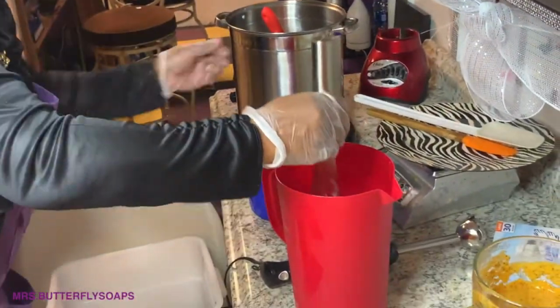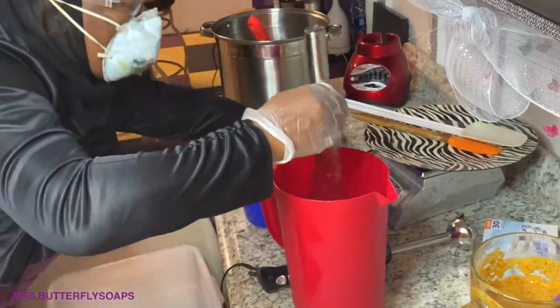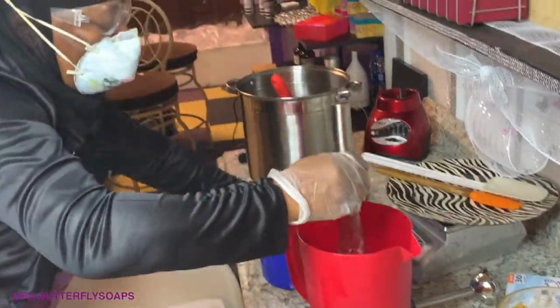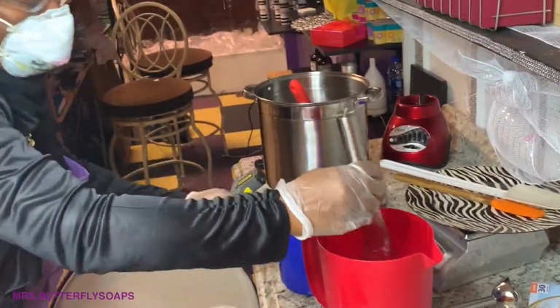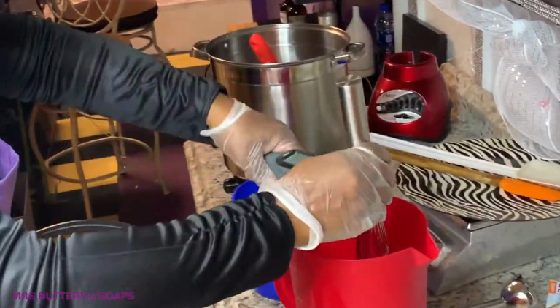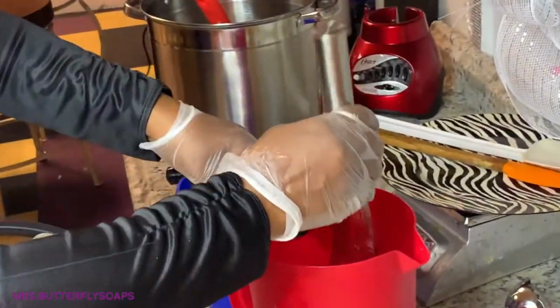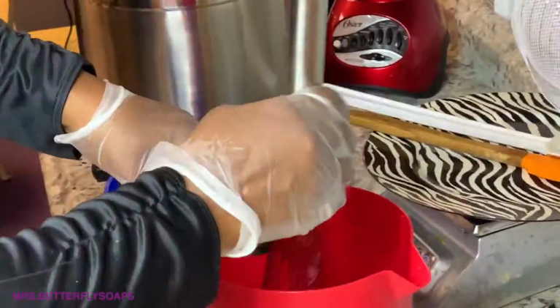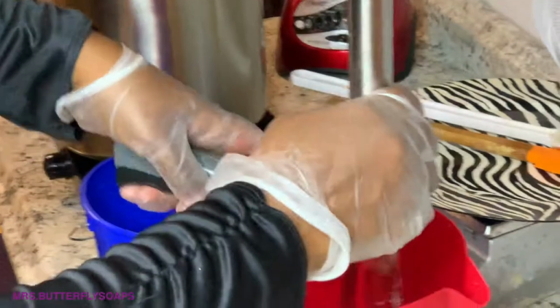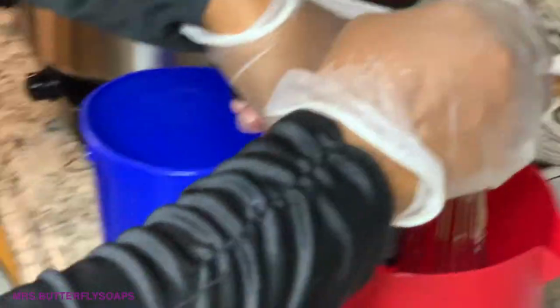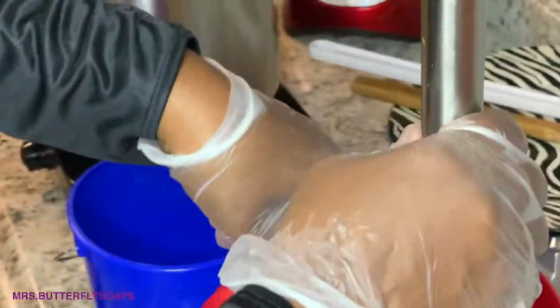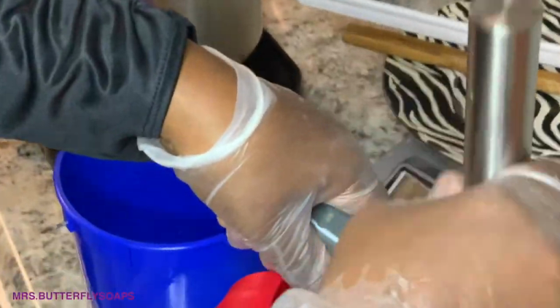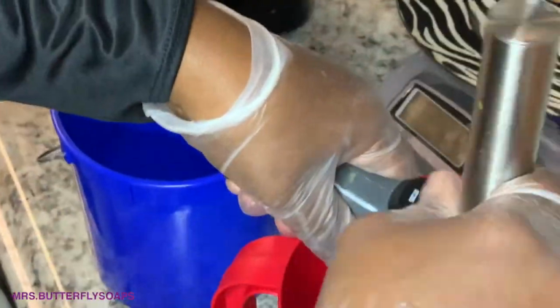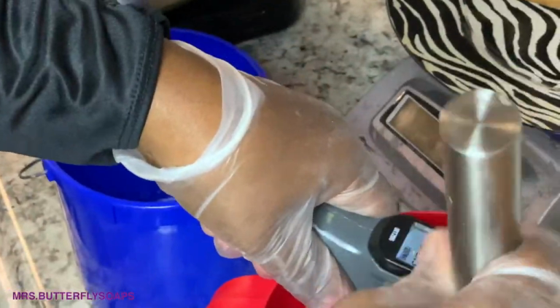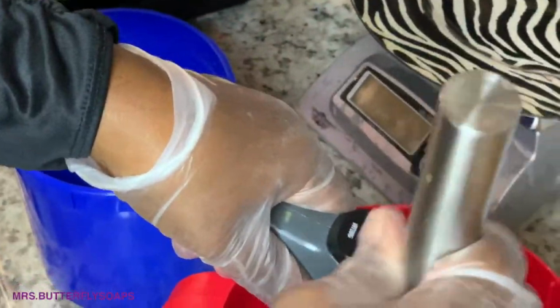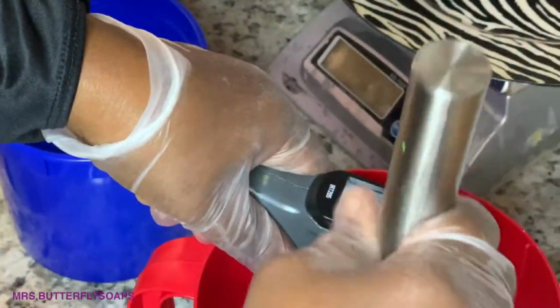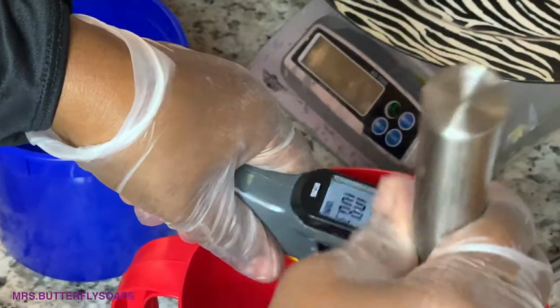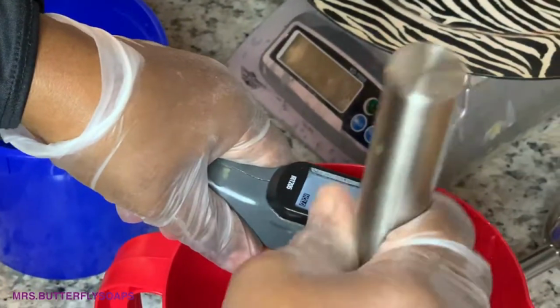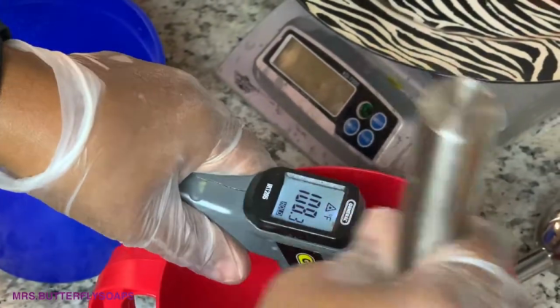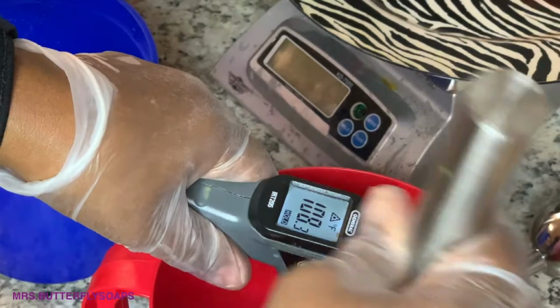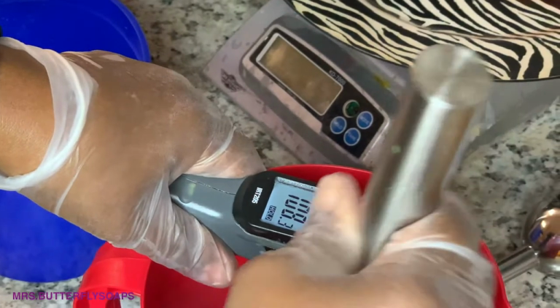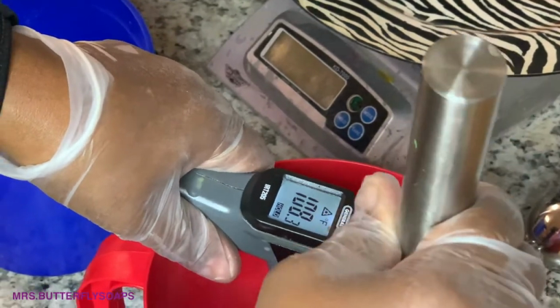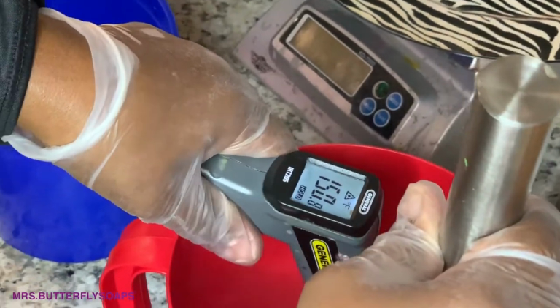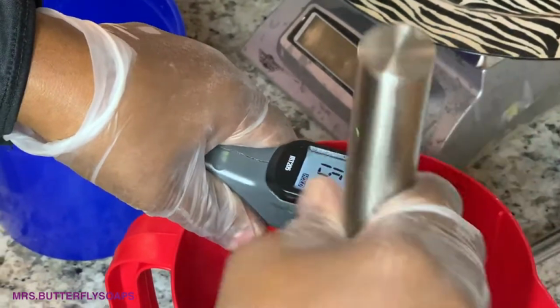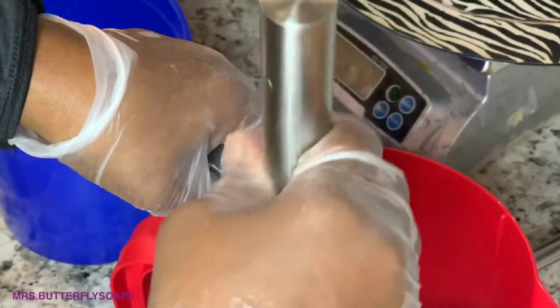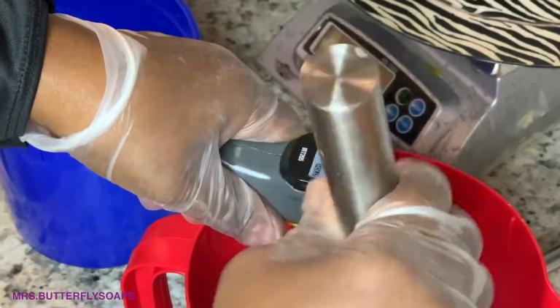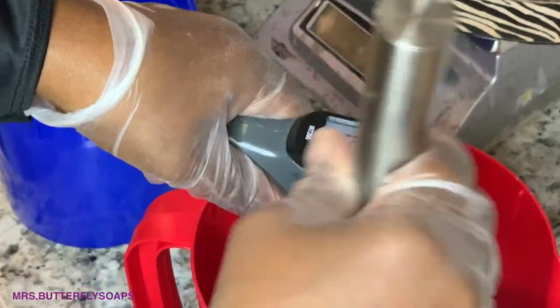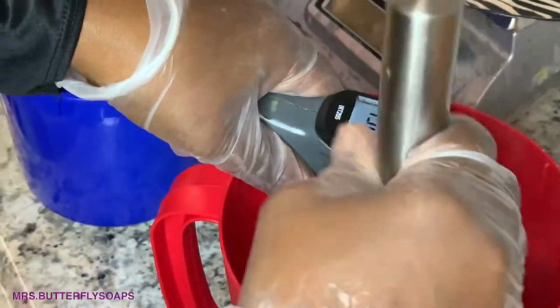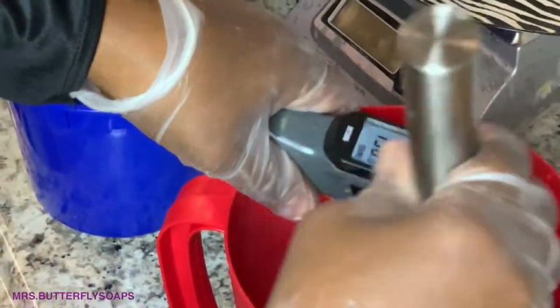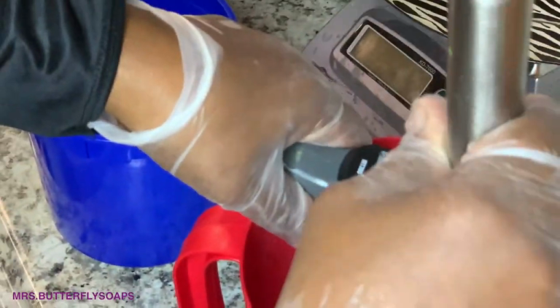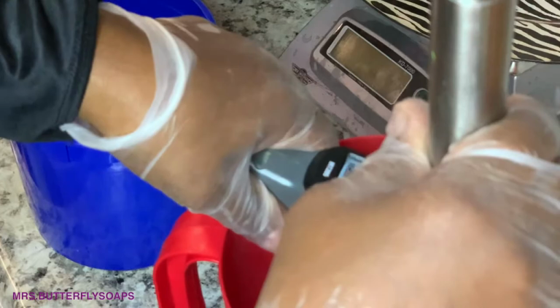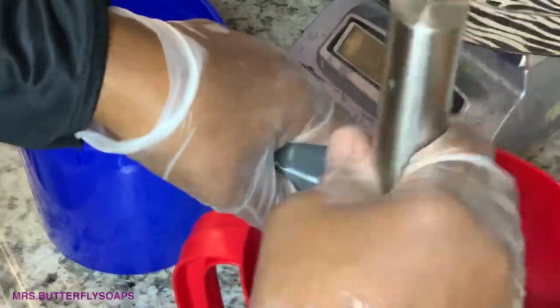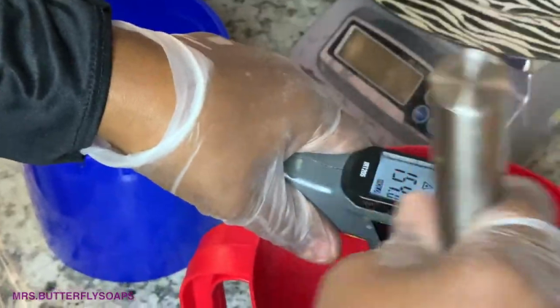This is the Sharon Johnson's hot process. This is the only way I make my soaps now. I'm checking the temperature of my lye water — well, my lye aloe water. It will get hot as you stir.